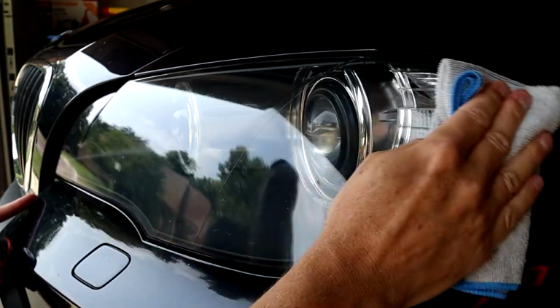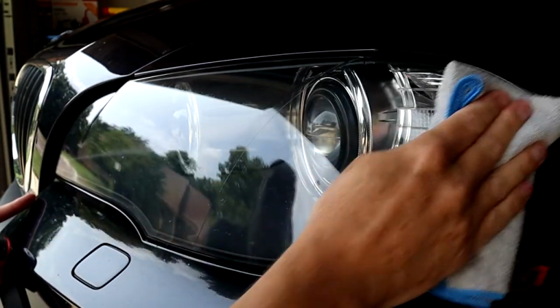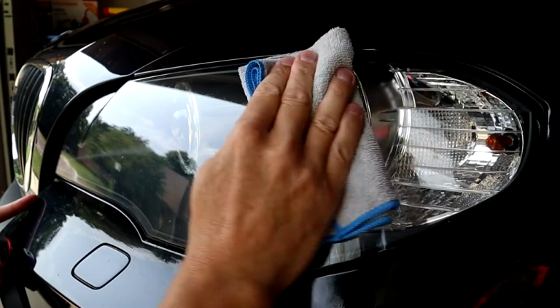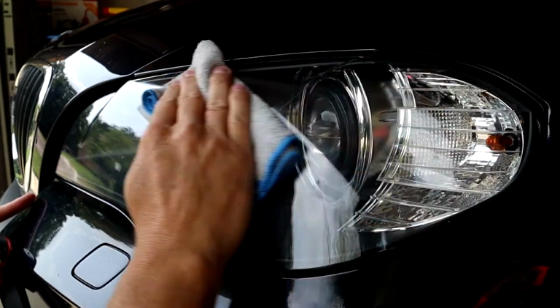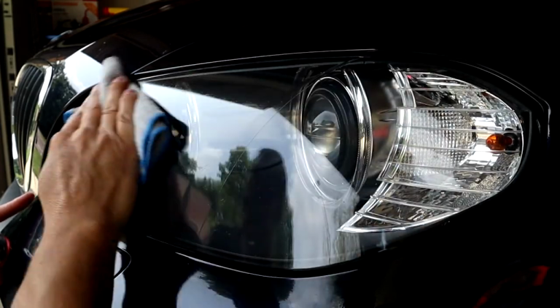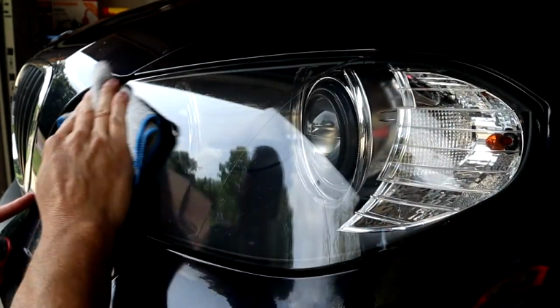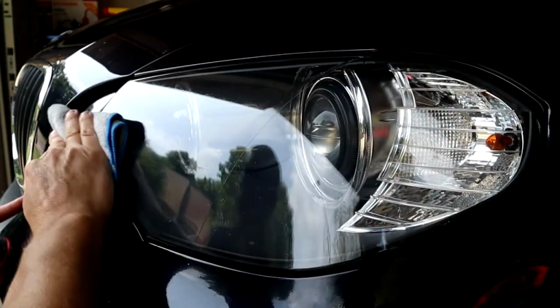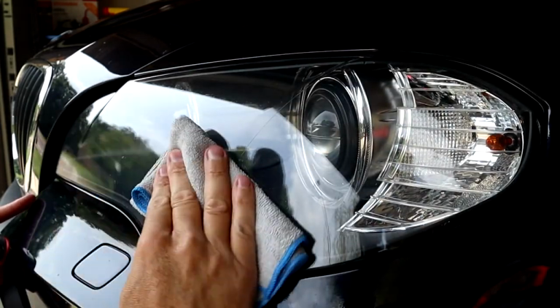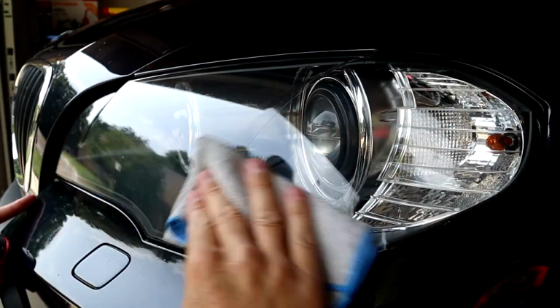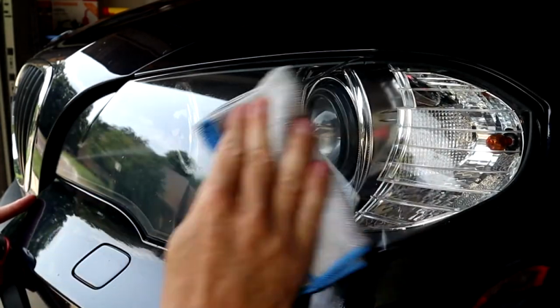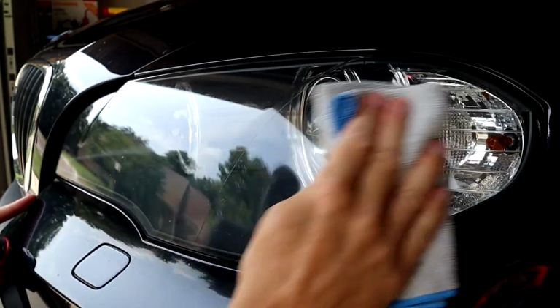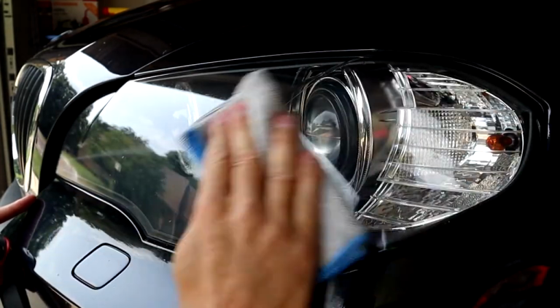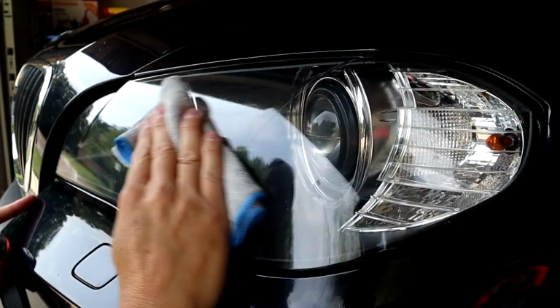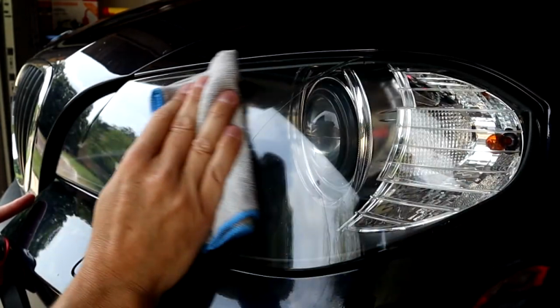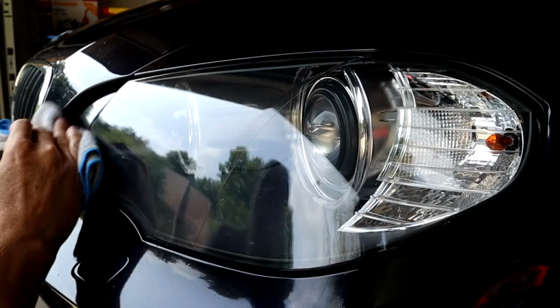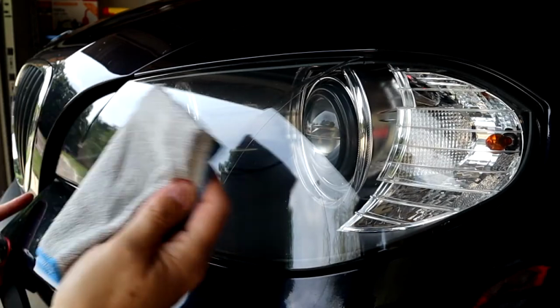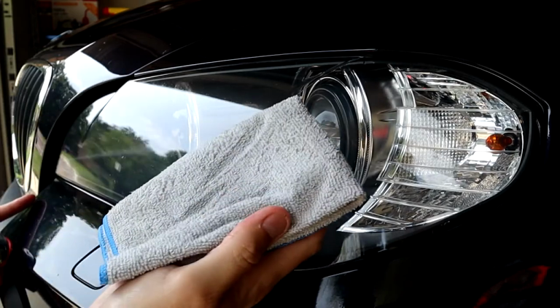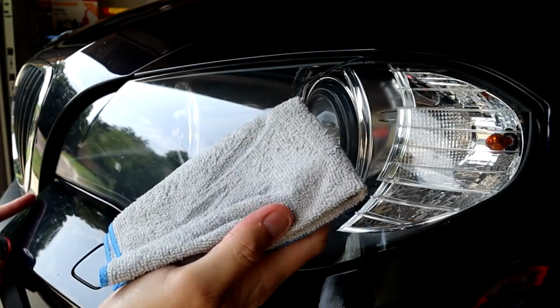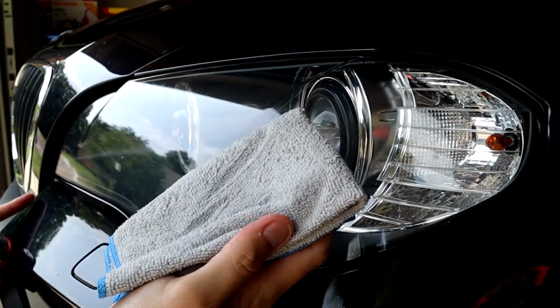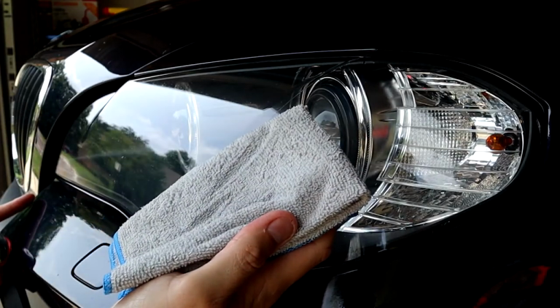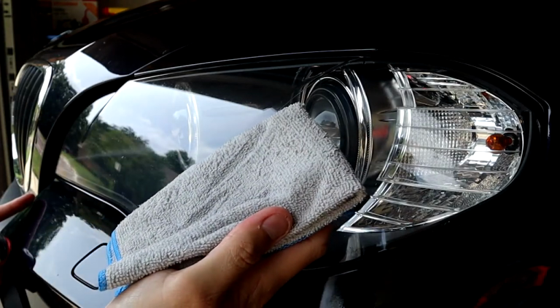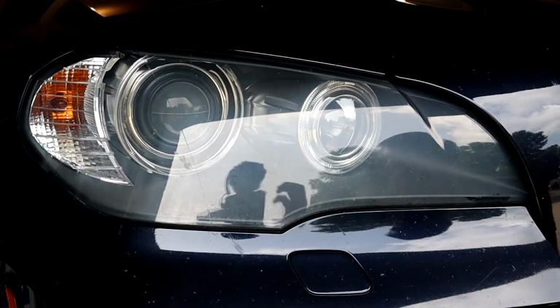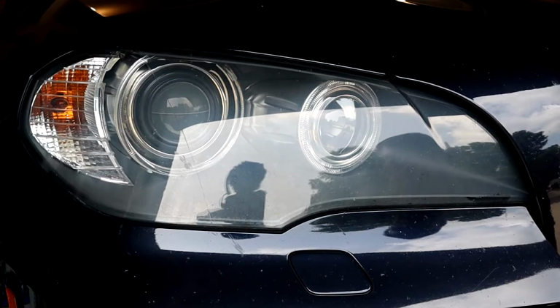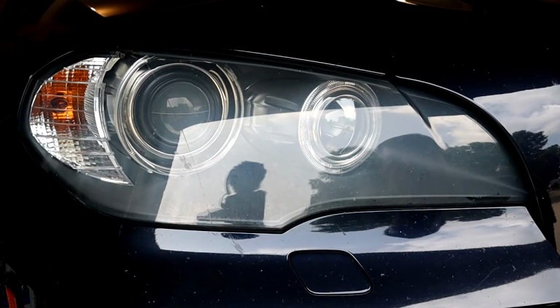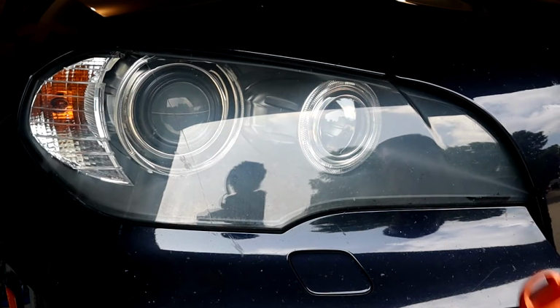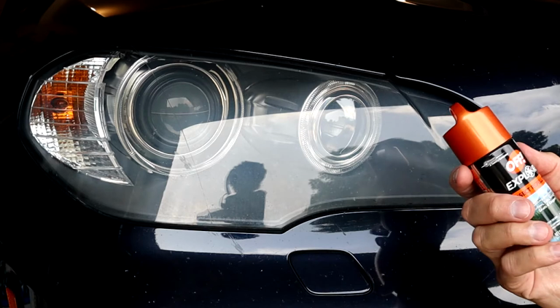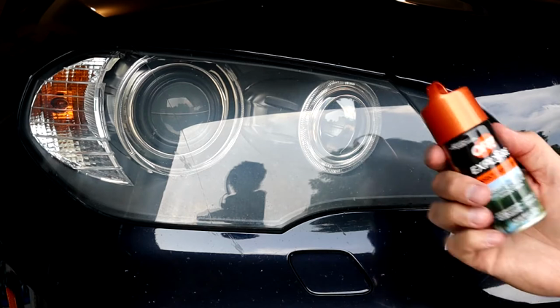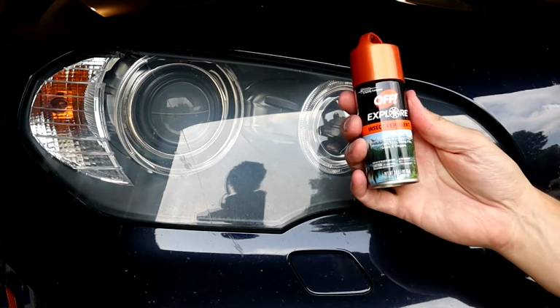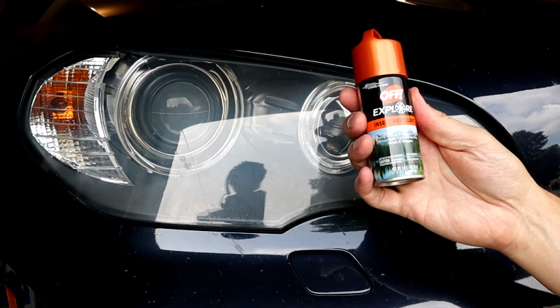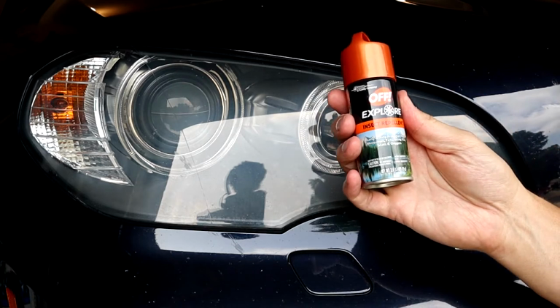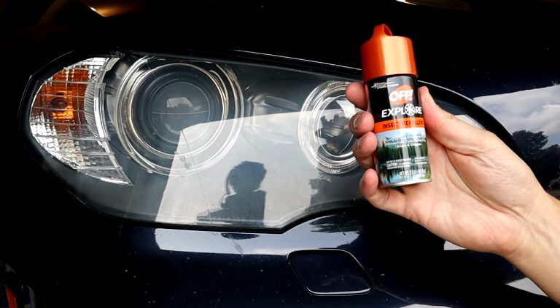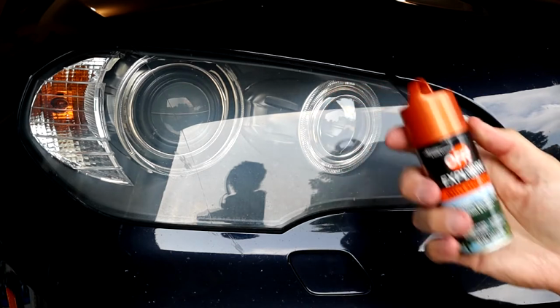So this is the WD-40 light — as you drive, that's going to be the left headlight. I'll keep track of that, and now we're going to switch over to the other one. I'm going to use some OFF insect repellent on the other headlight.